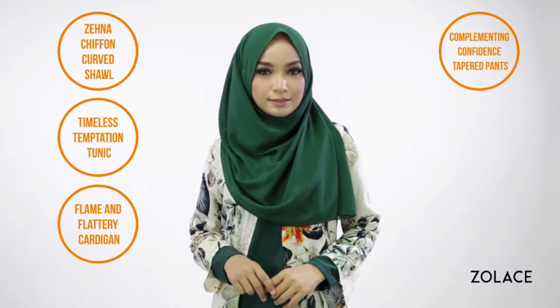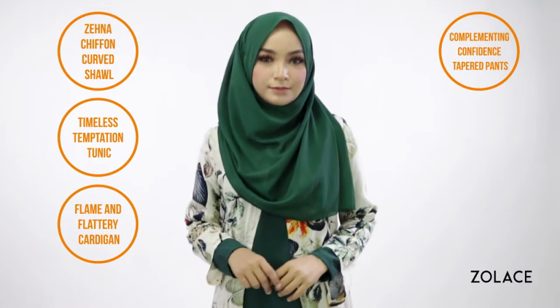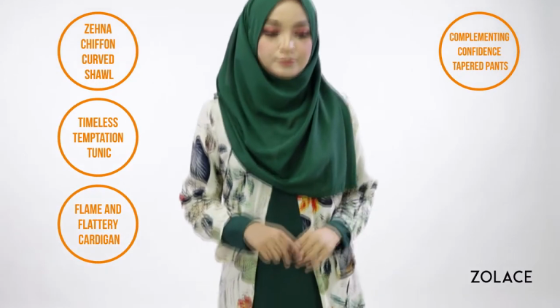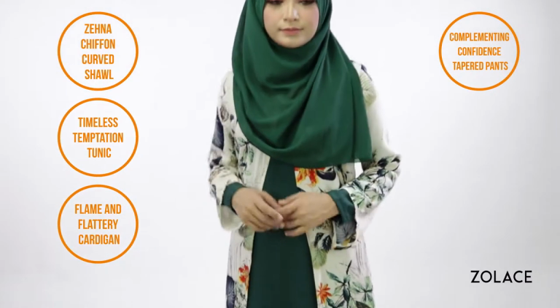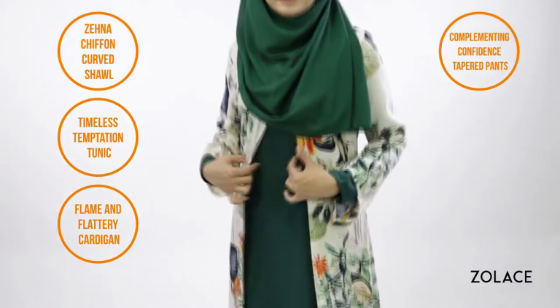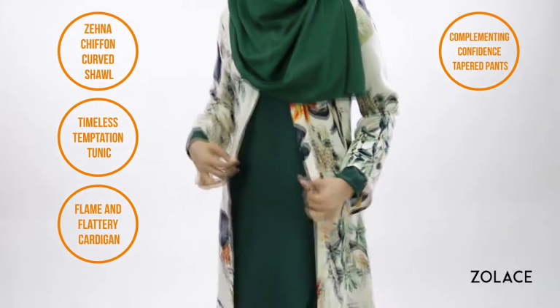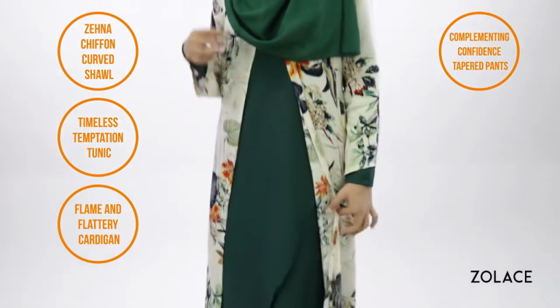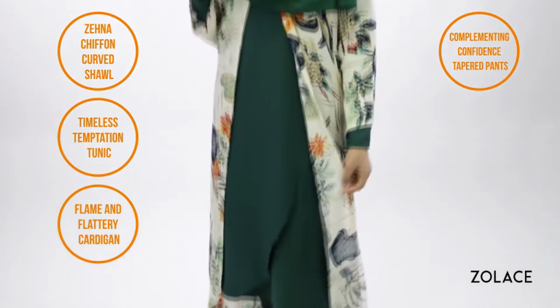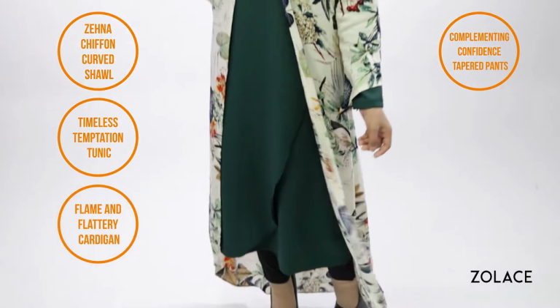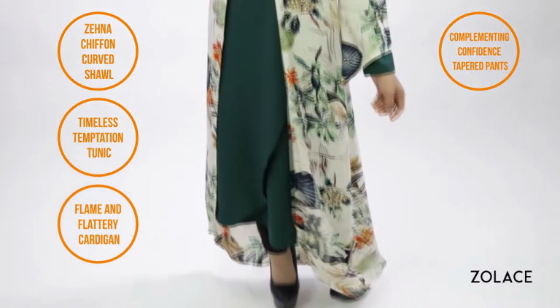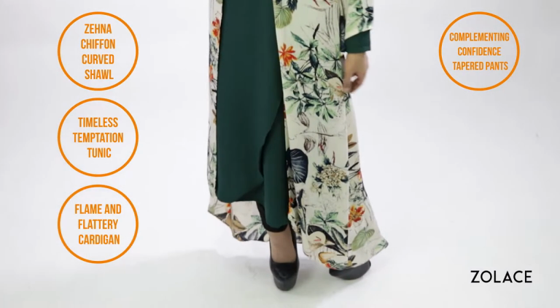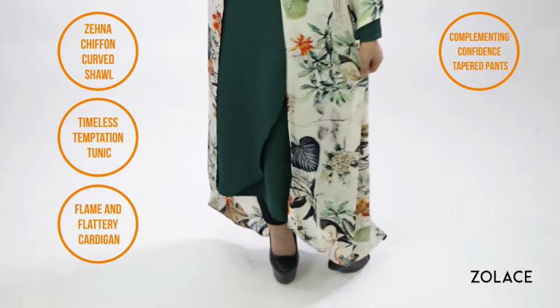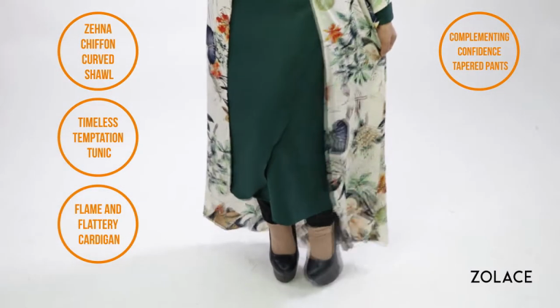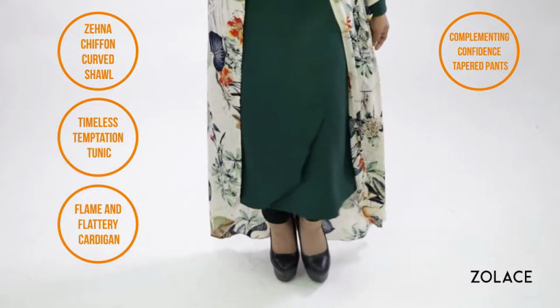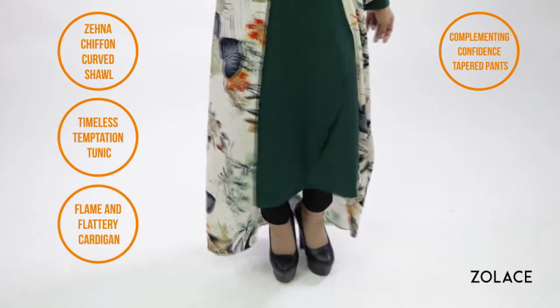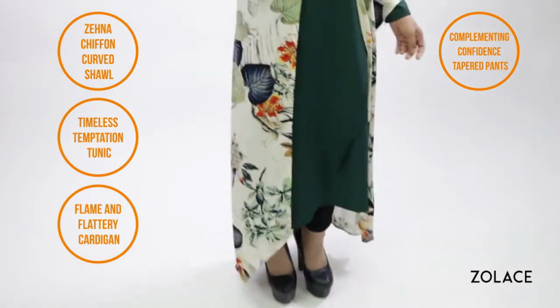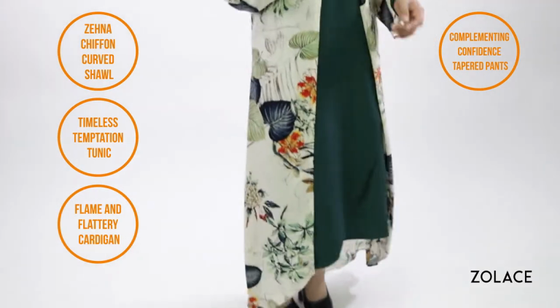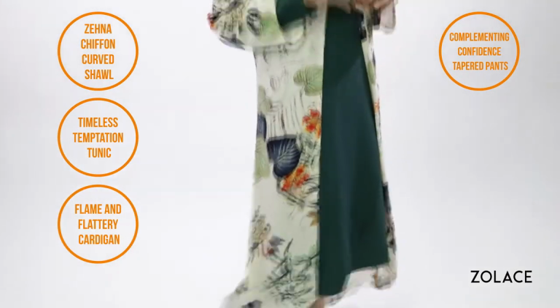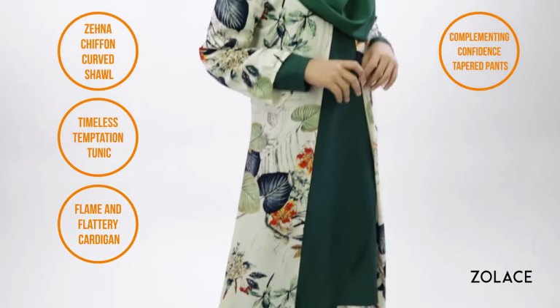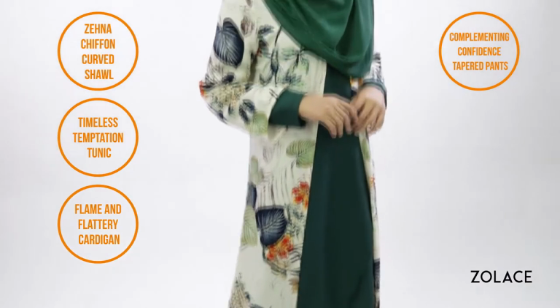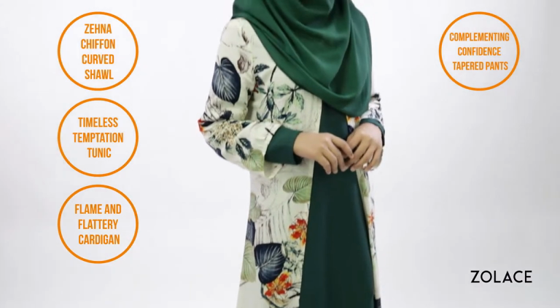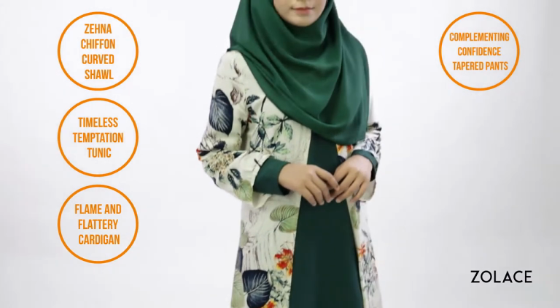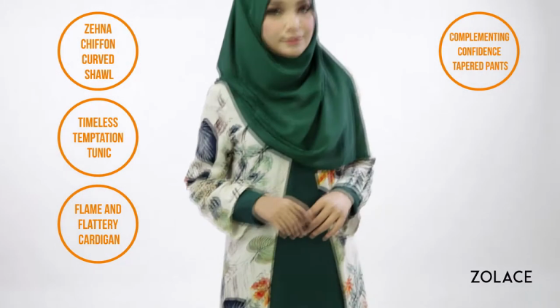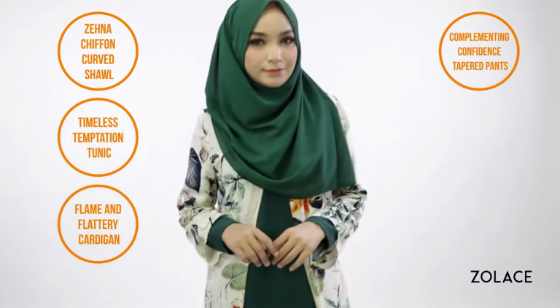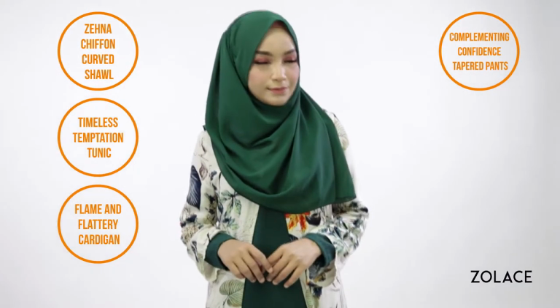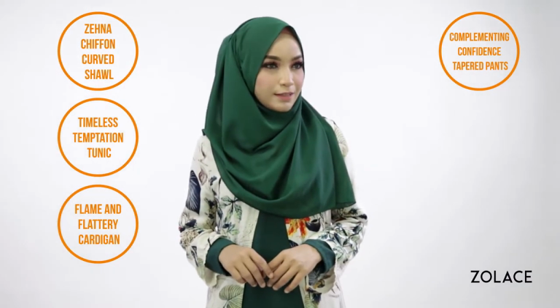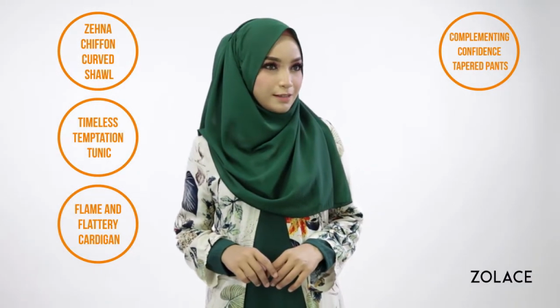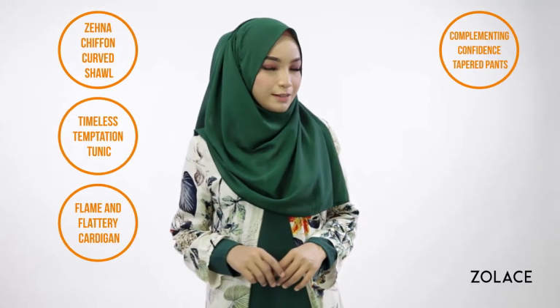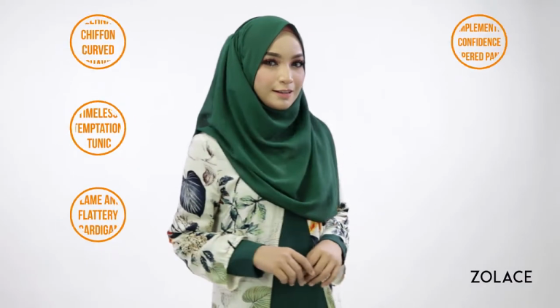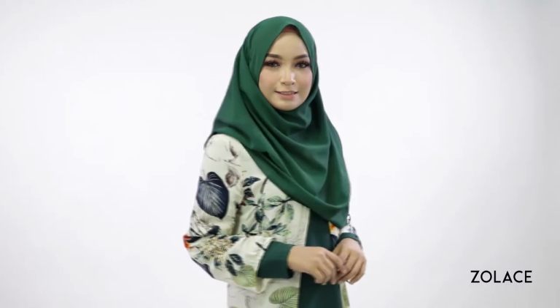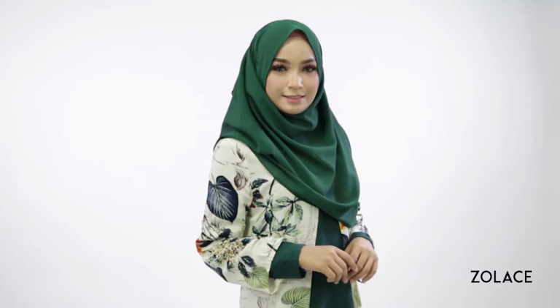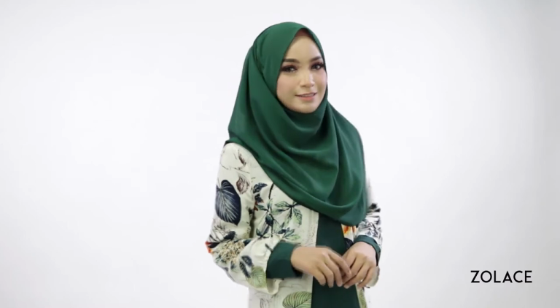Today we're showing off our Flame & Flattery cardigan worn over the Timeless Temptation tunic and finished by our Complimenting Confidence tapered pants. And of course, the Zena Chiffon Curved Shawl to make this look happen. So grab 3 pins and we'll get started!